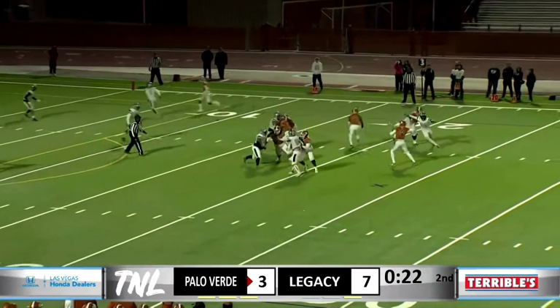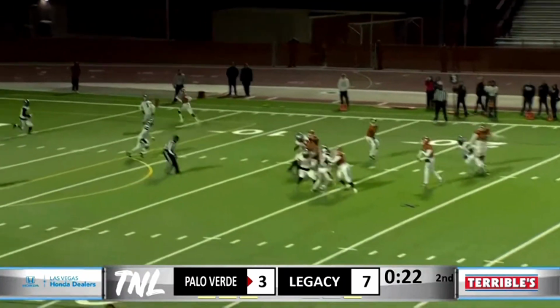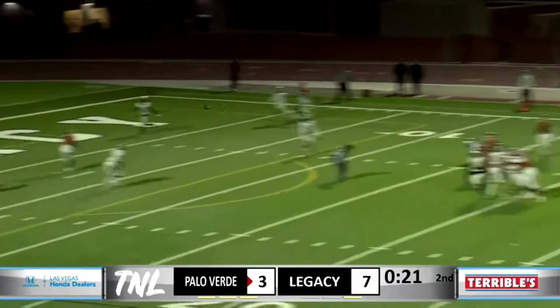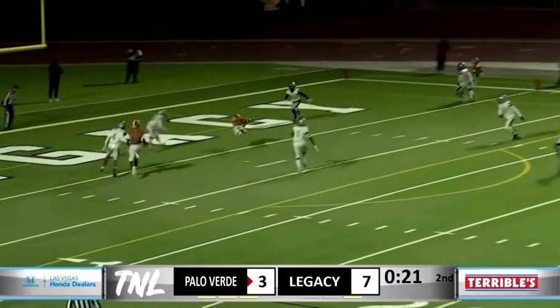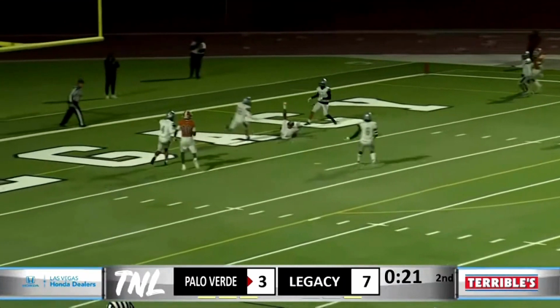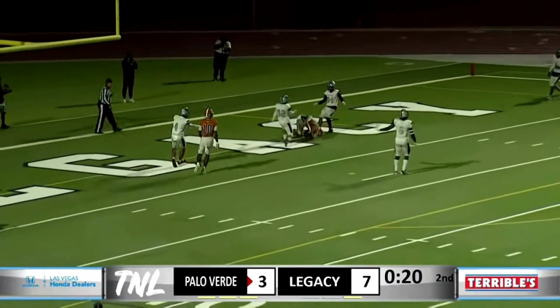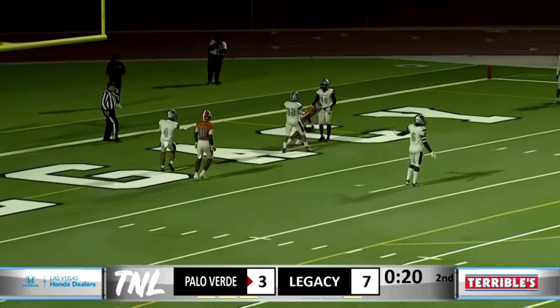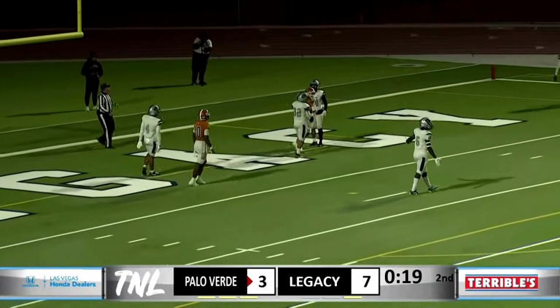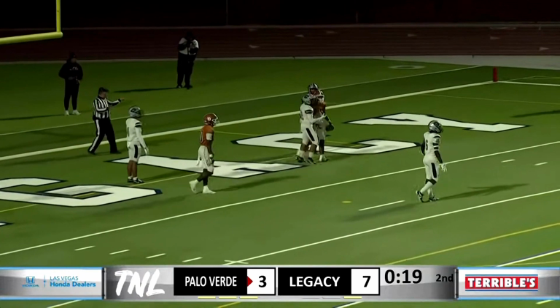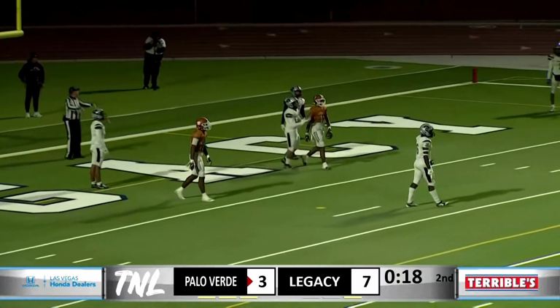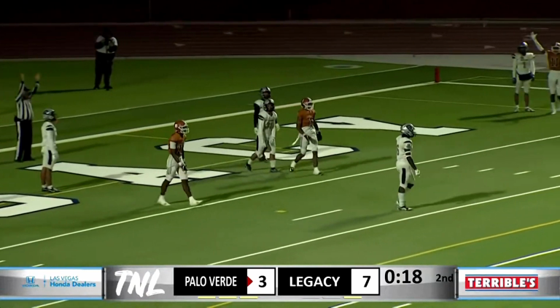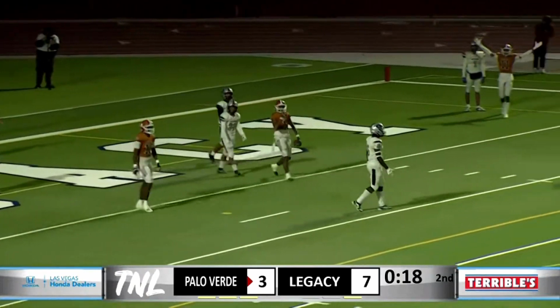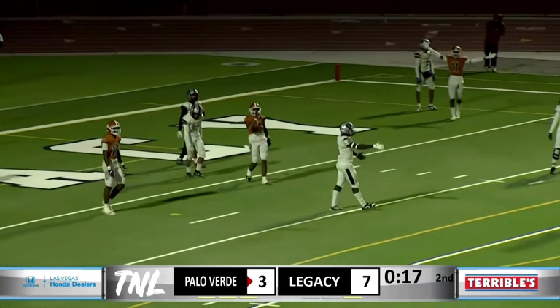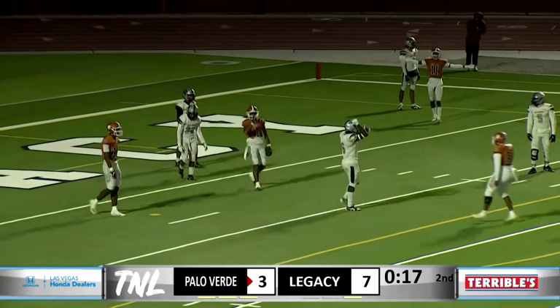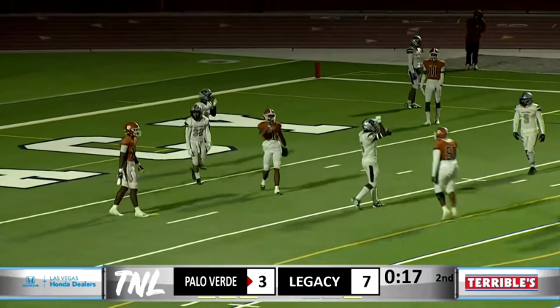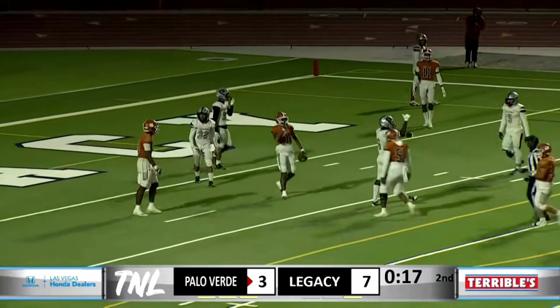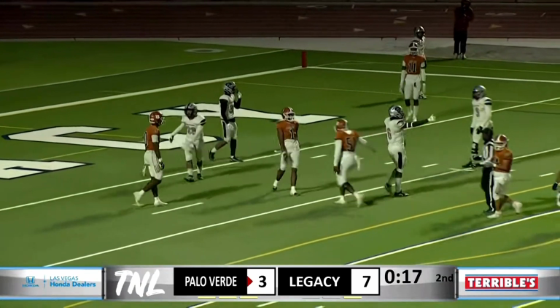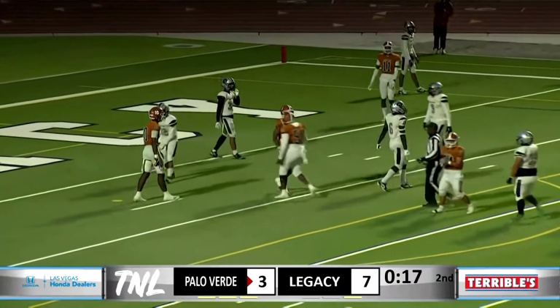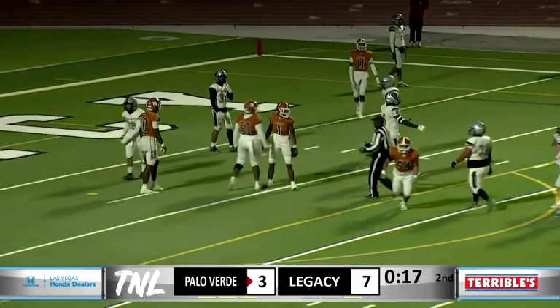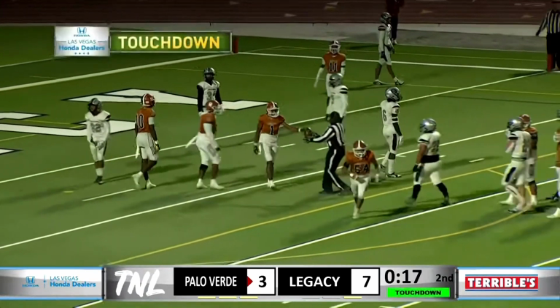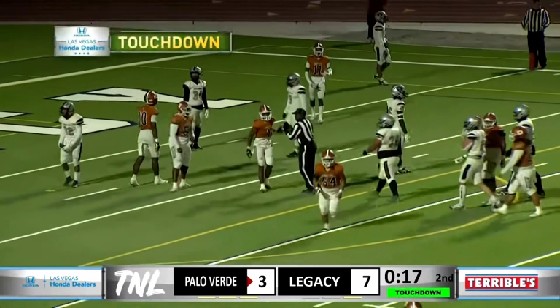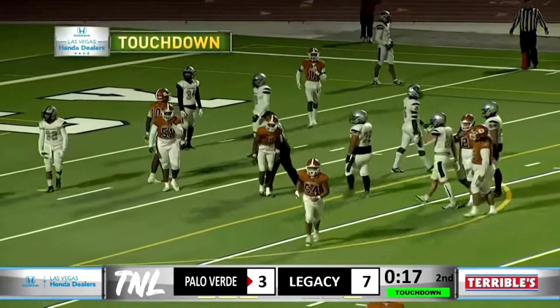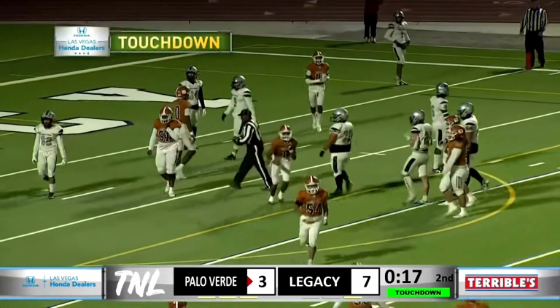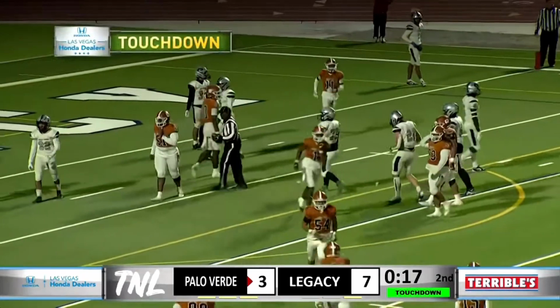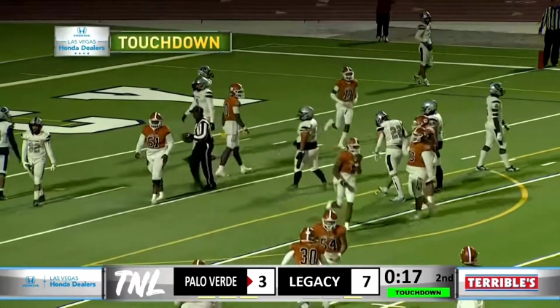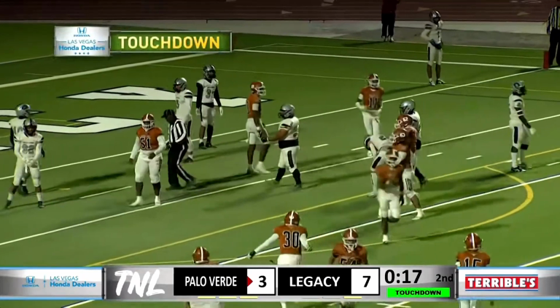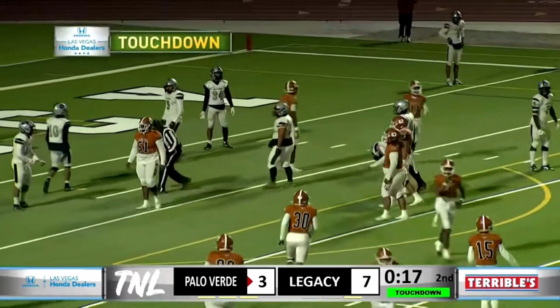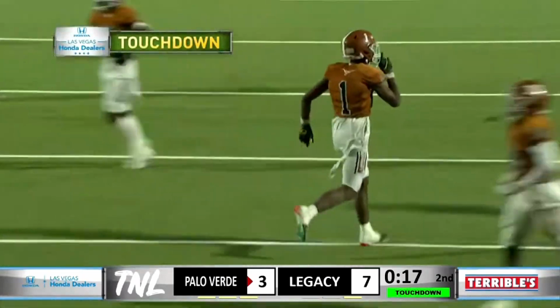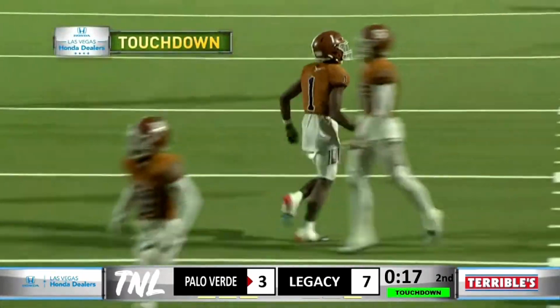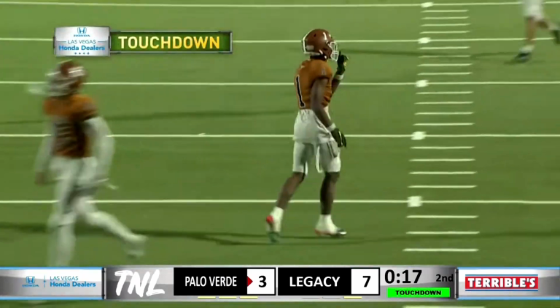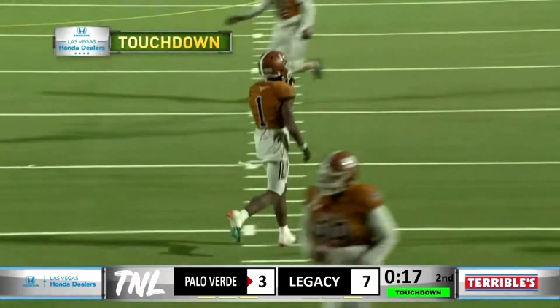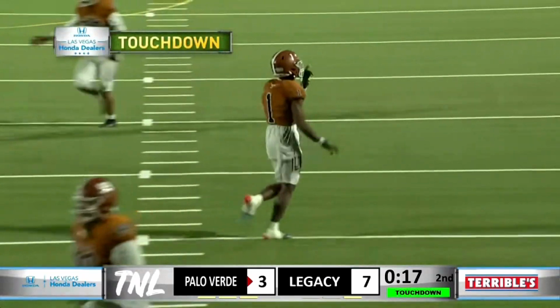Back to throw, over the middle, complete, wide open — touchdown, Longhorns! Is that Dominique Oliver again? Dominique Oliver. I mean, he's definitely been the first half MVP.